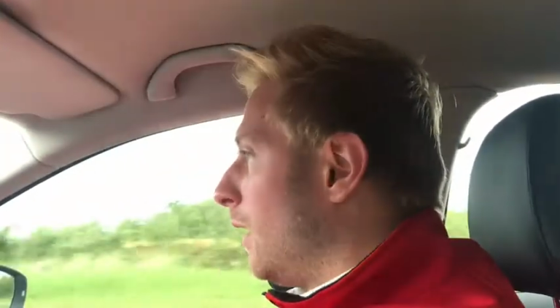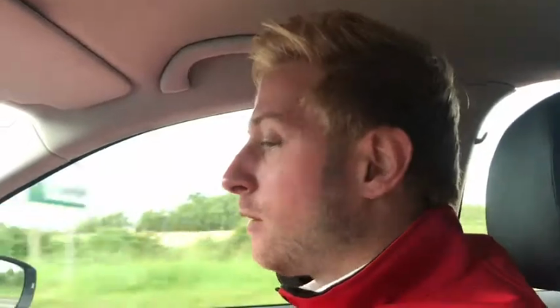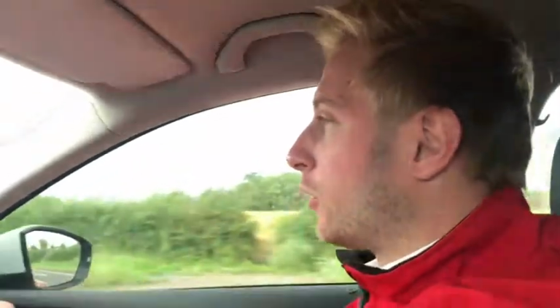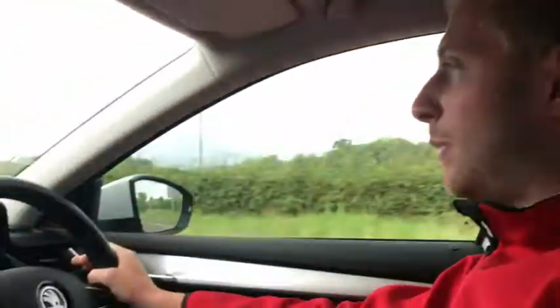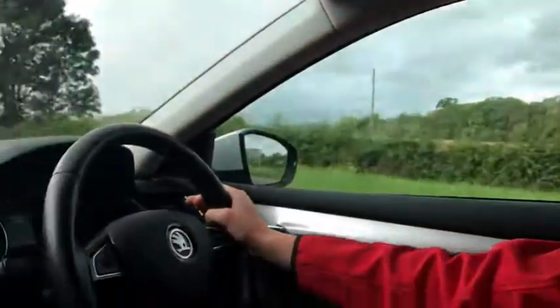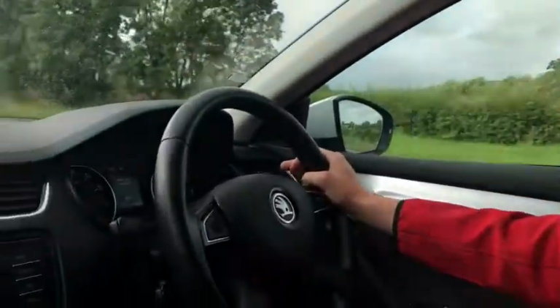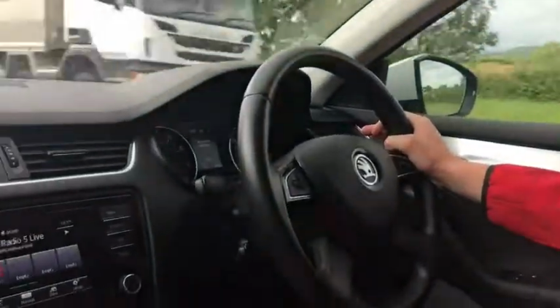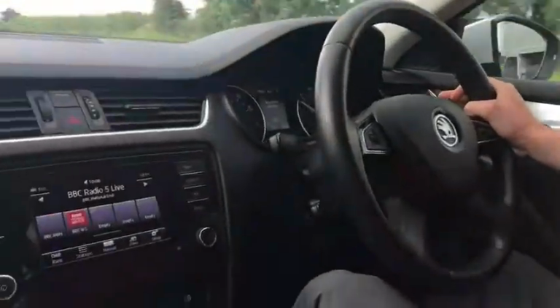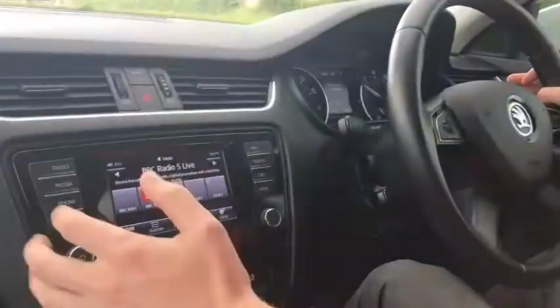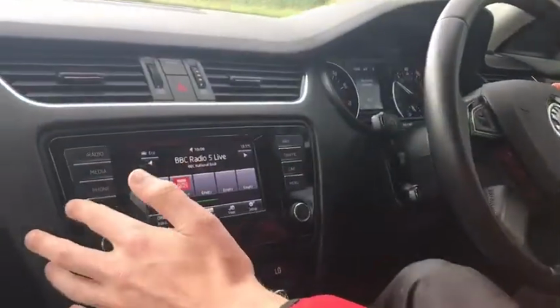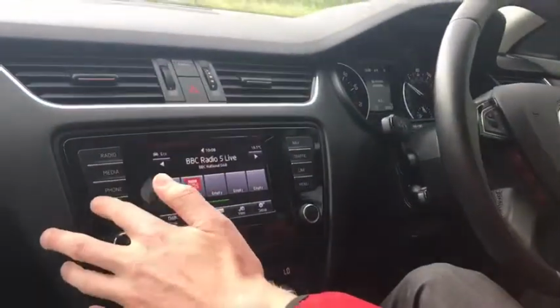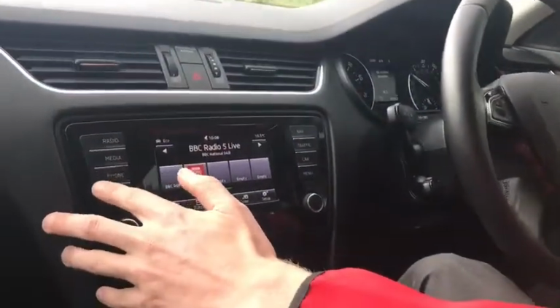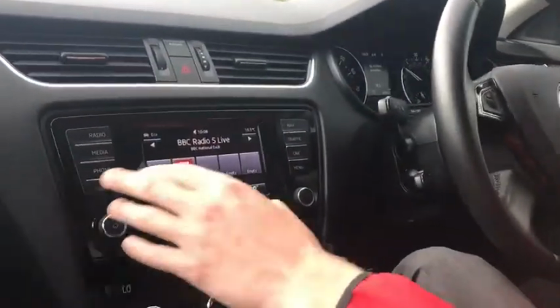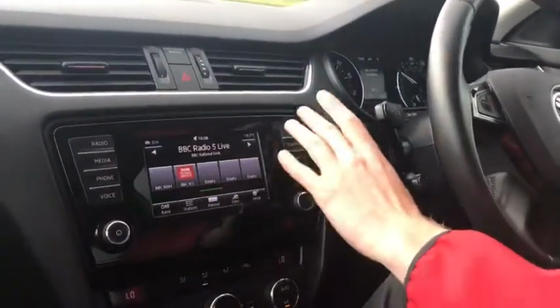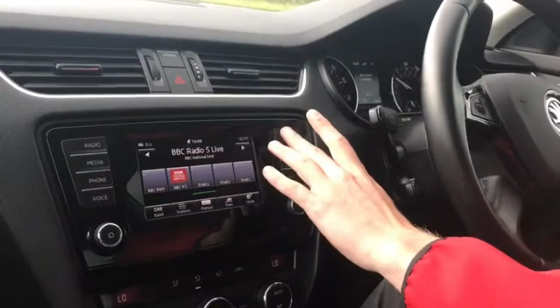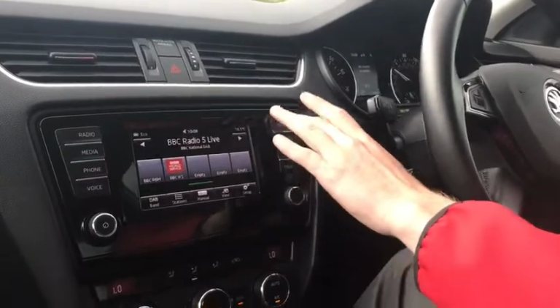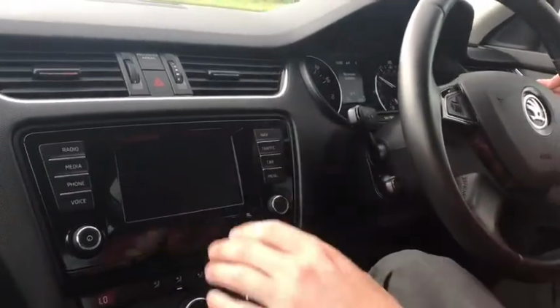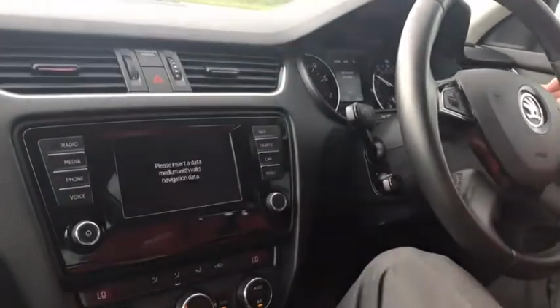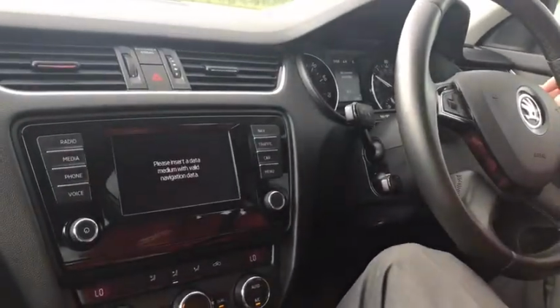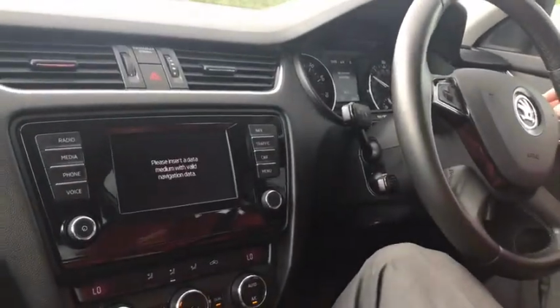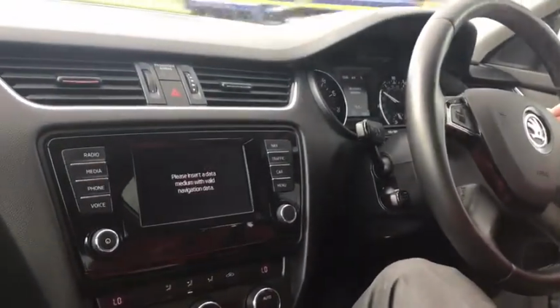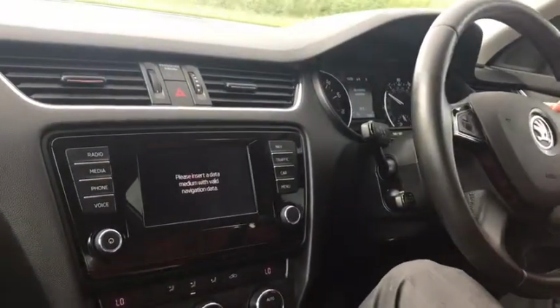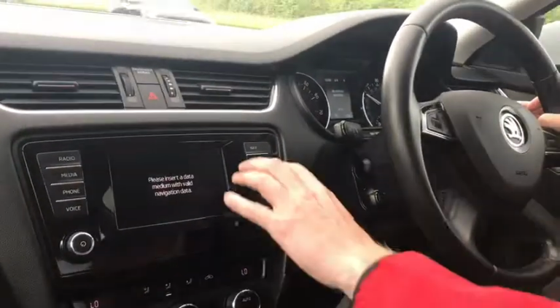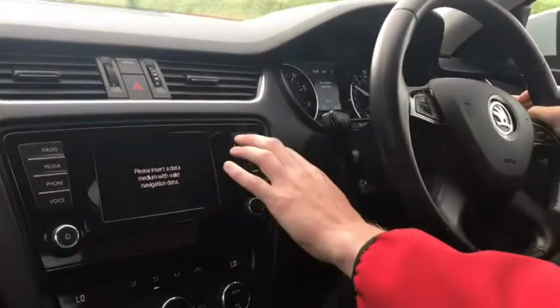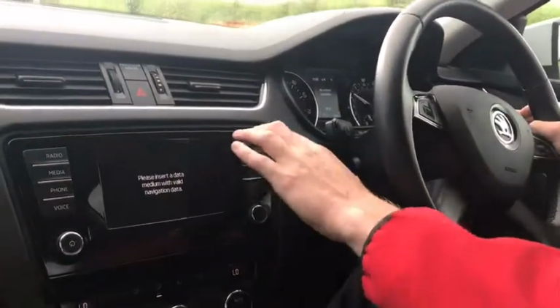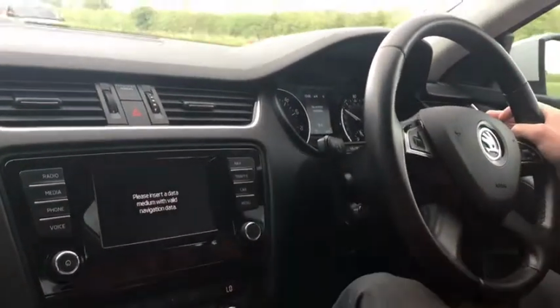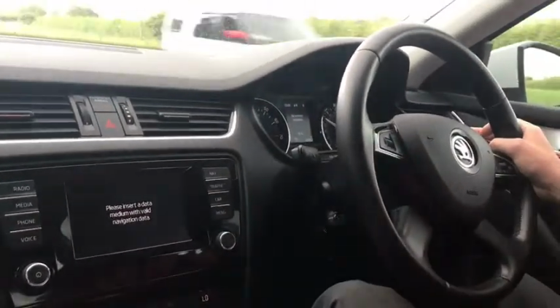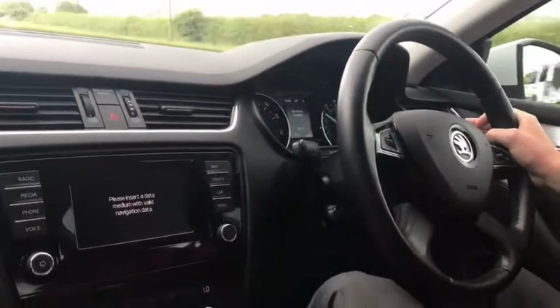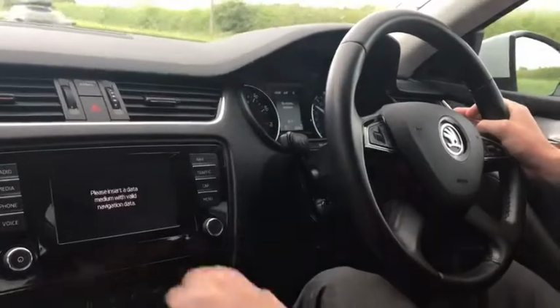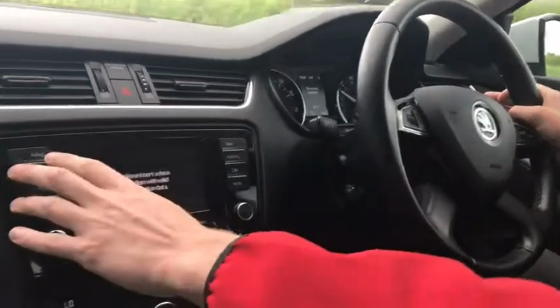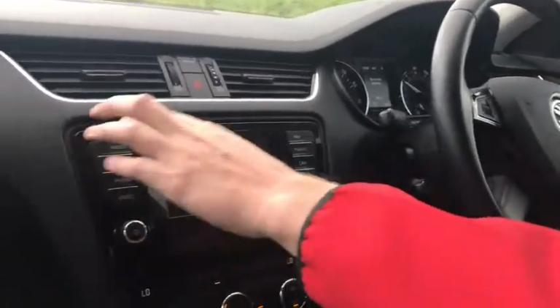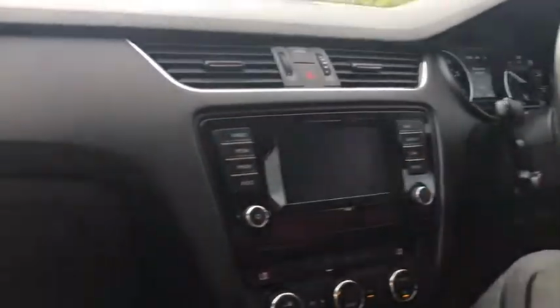It has got a screen display here — your radio, your media, your phone, sat-nav. I haven't got a data card, but that's back in the office, so not a problem.